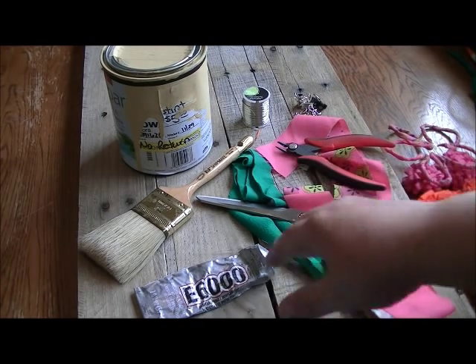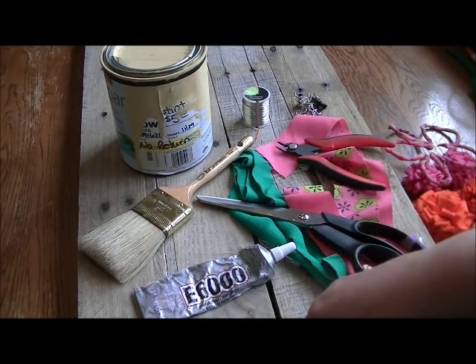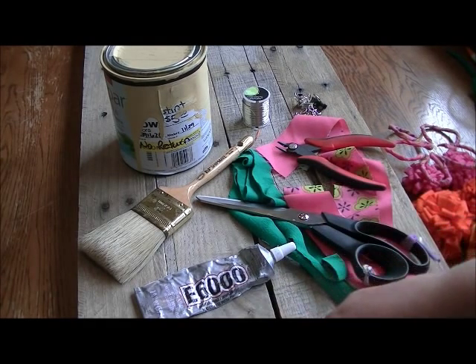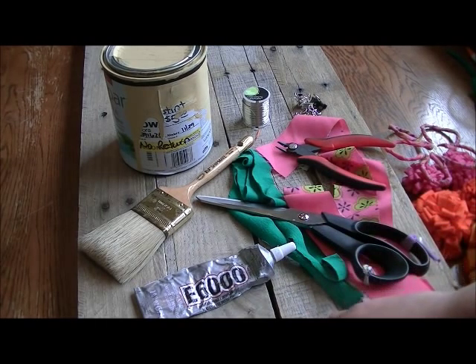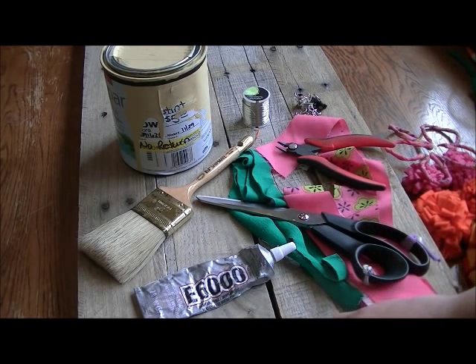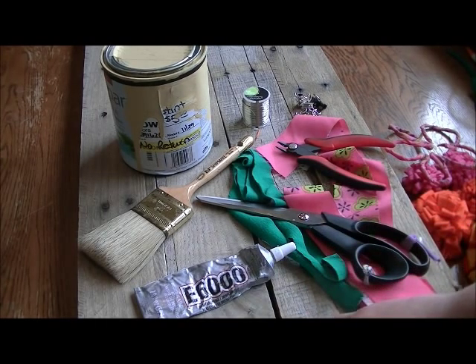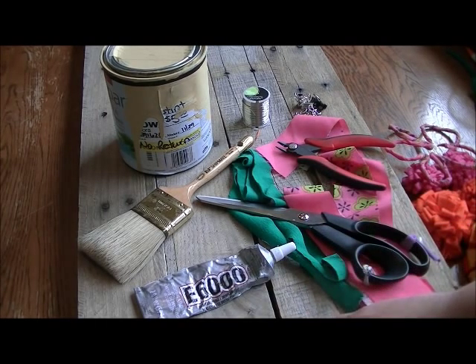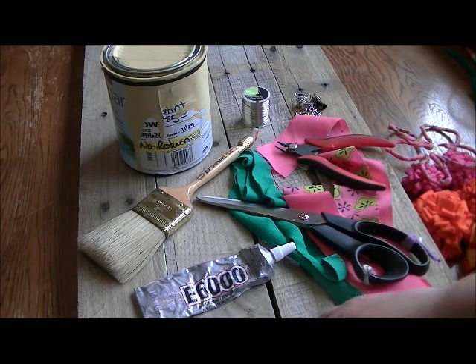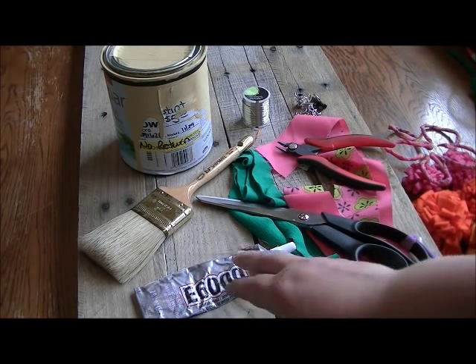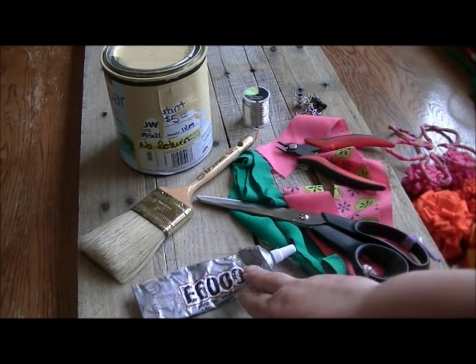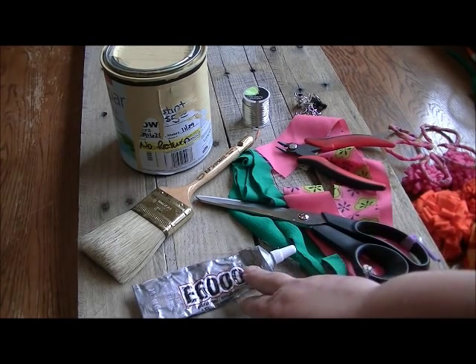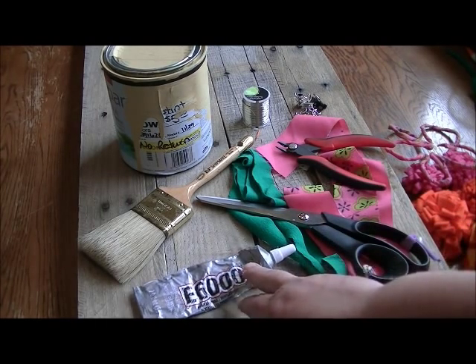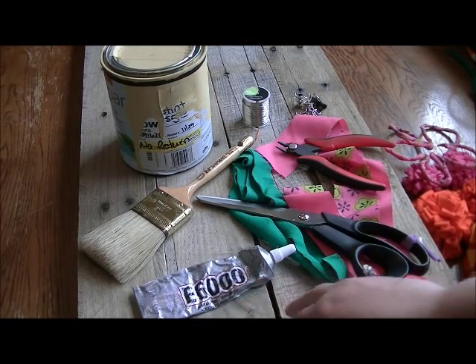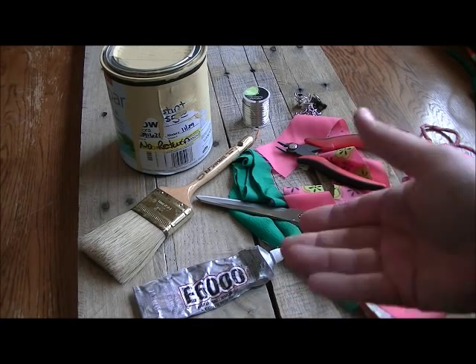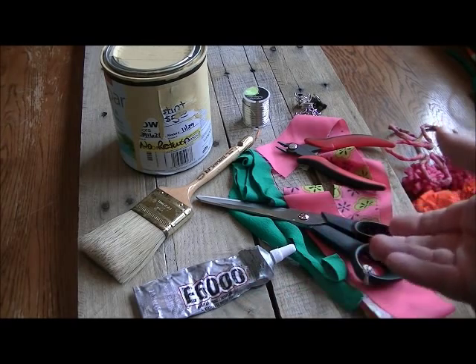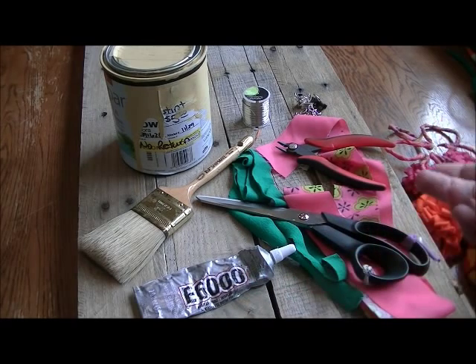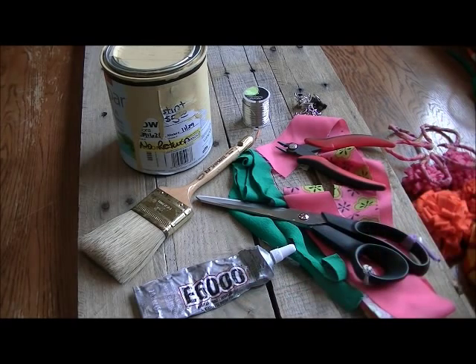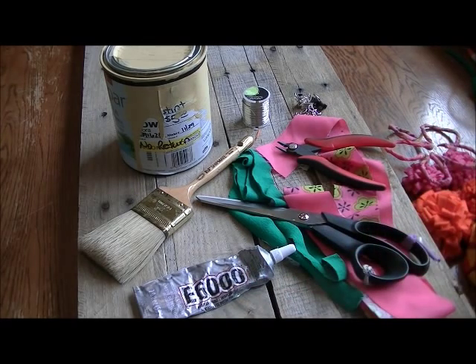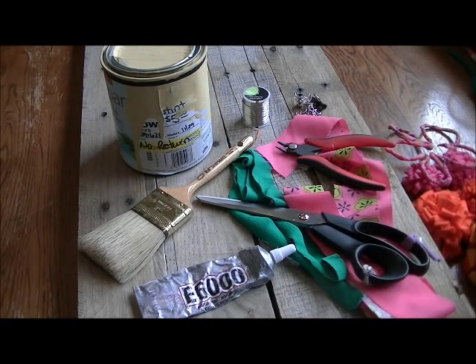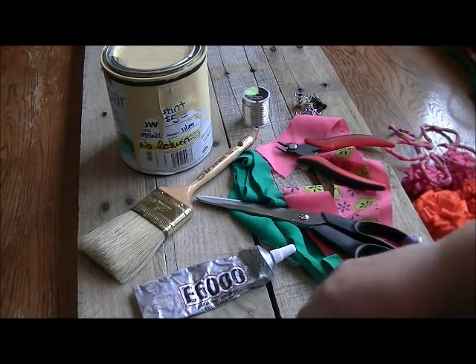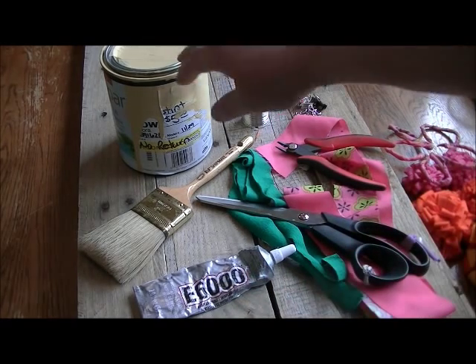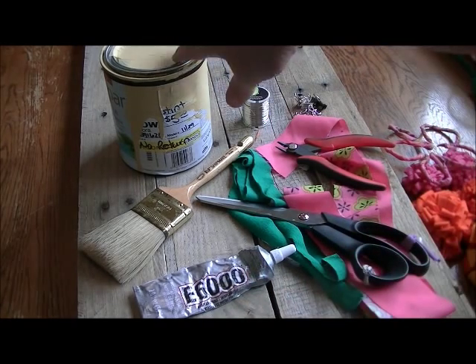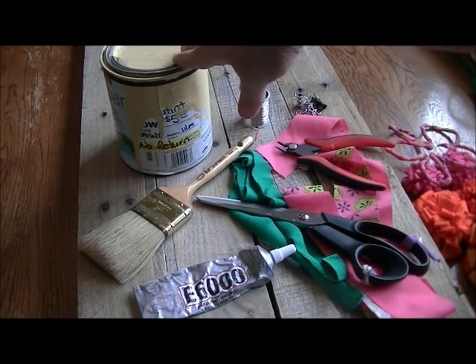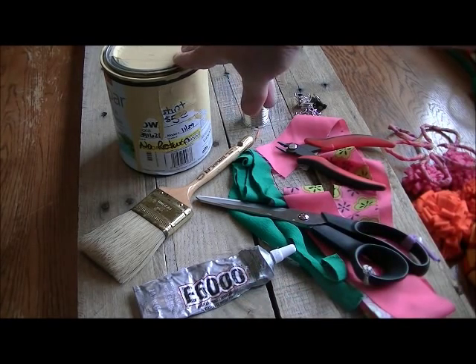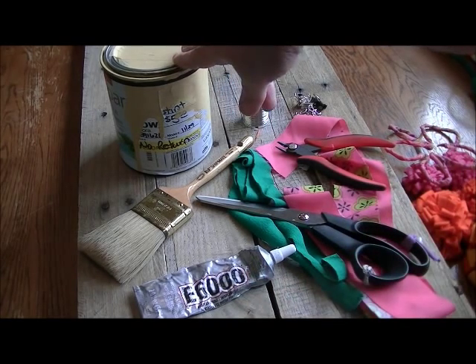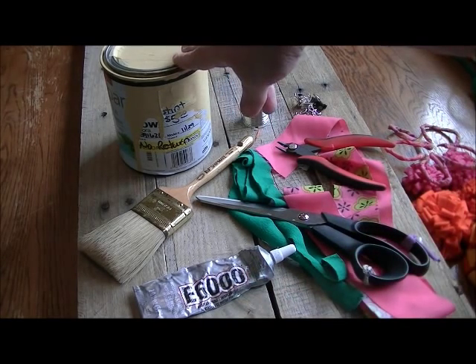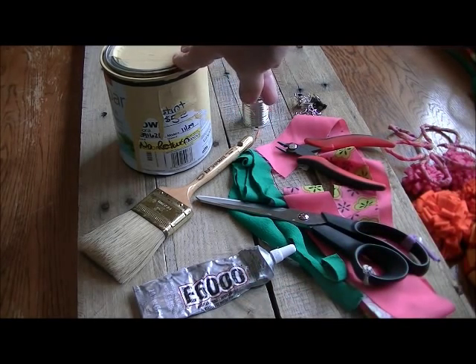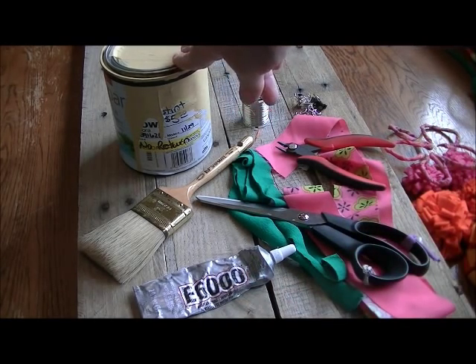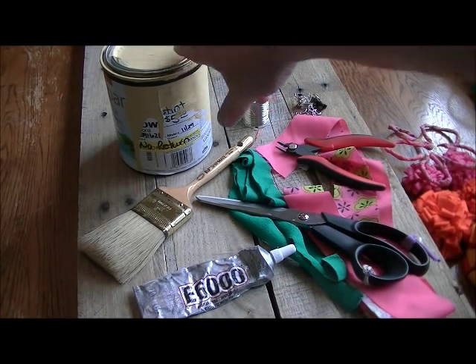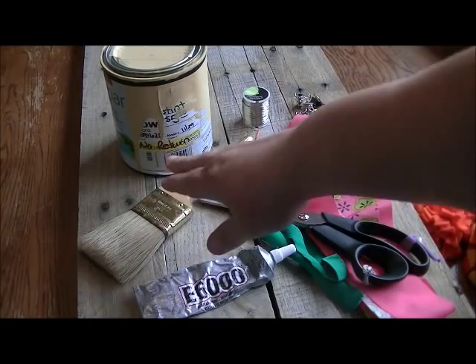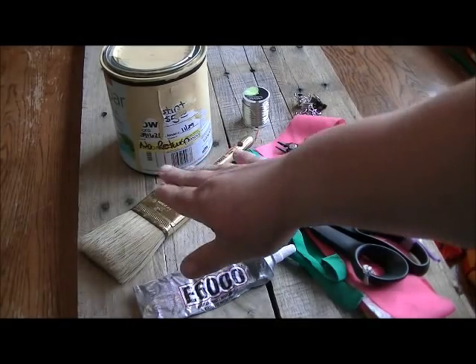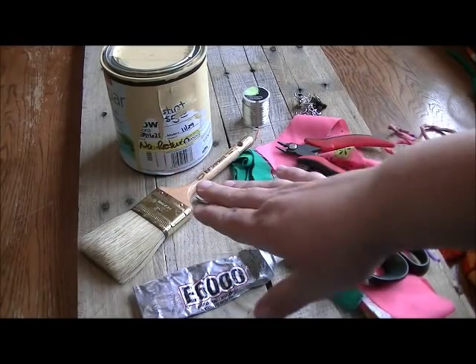You'll need glue — I'm using E6000, but you can use hot glue. And of course, paint if you want to paint with a paintbrush.